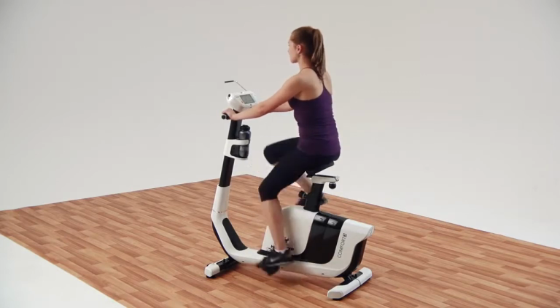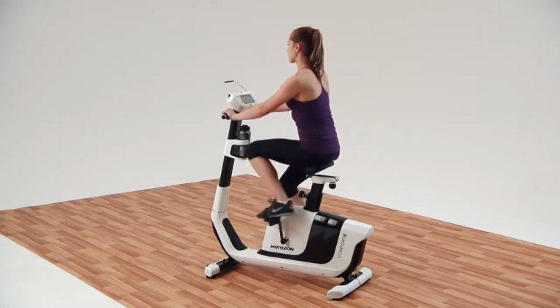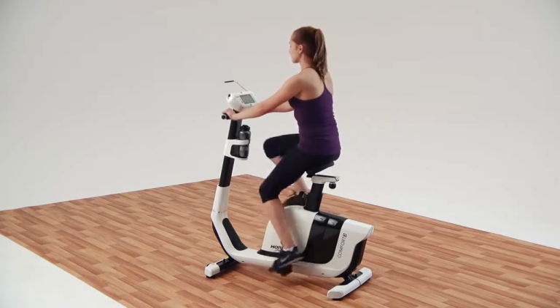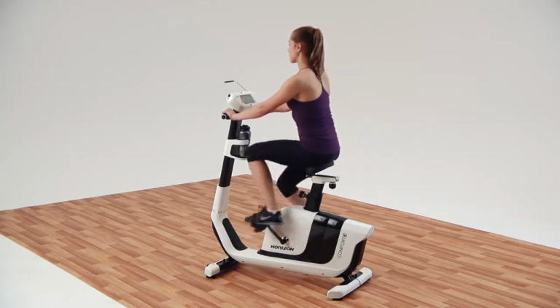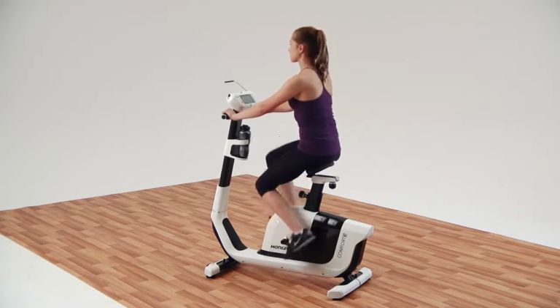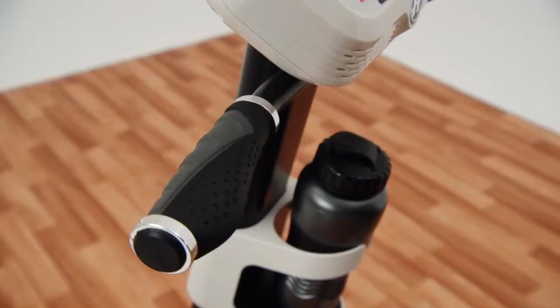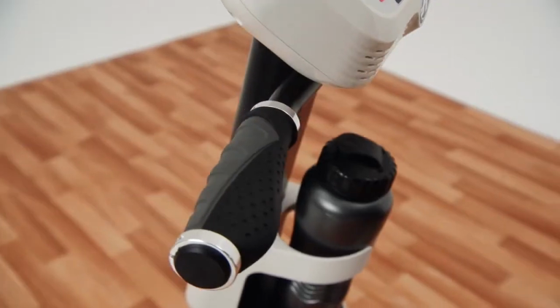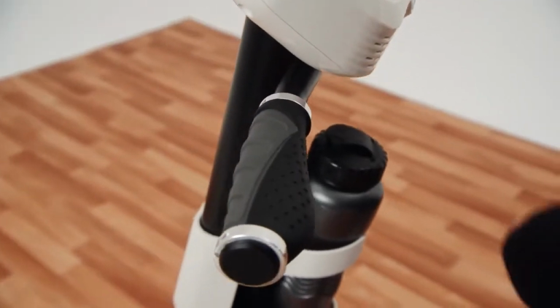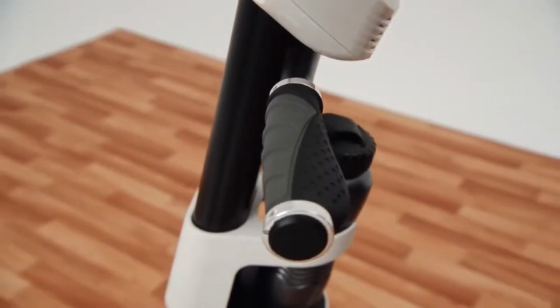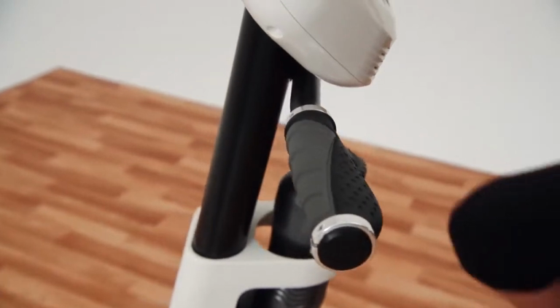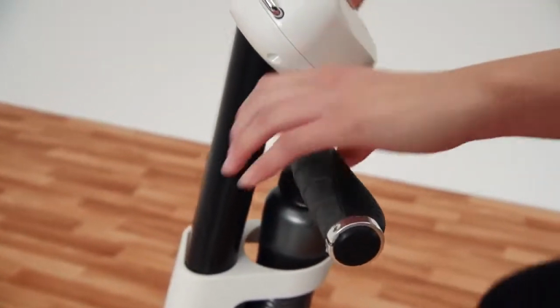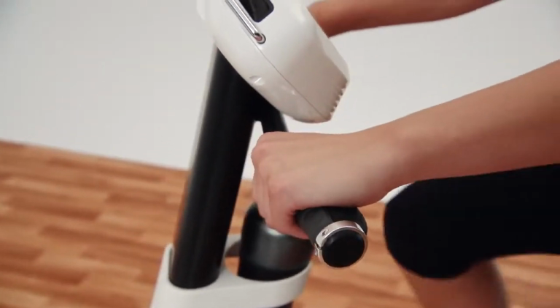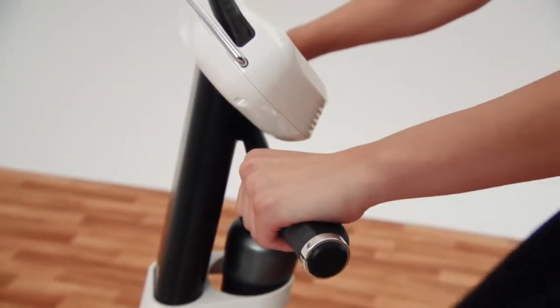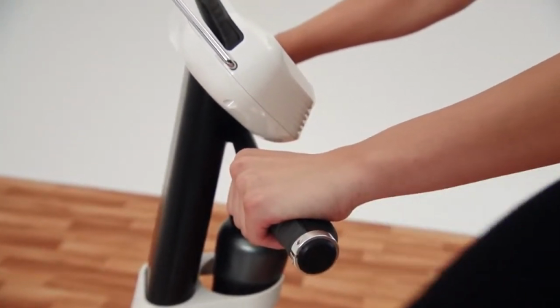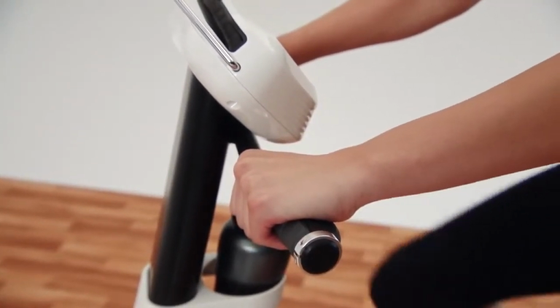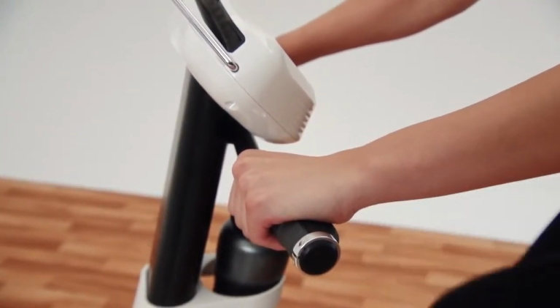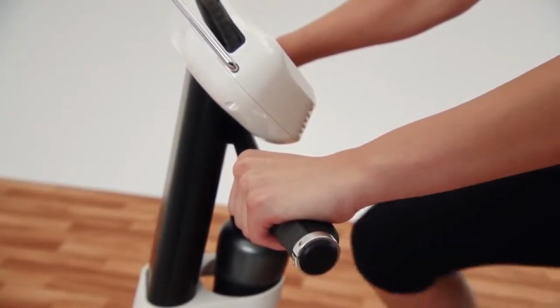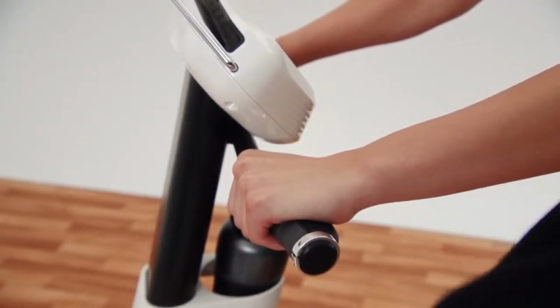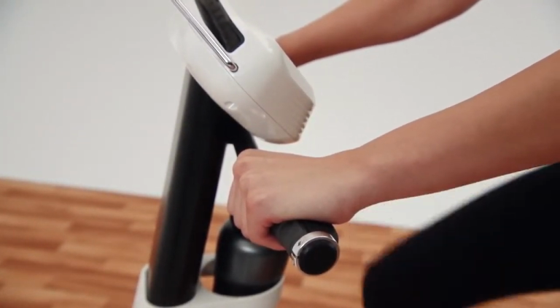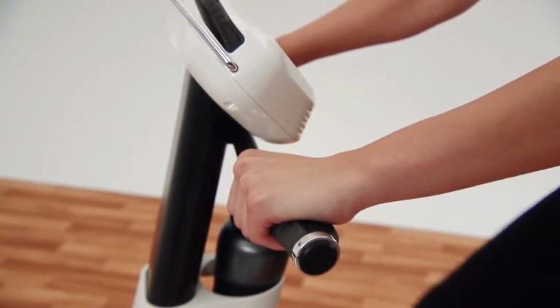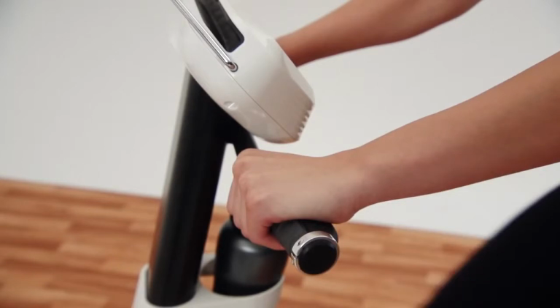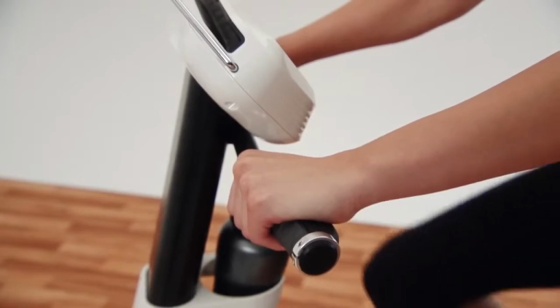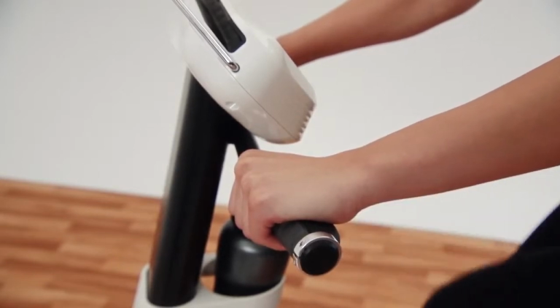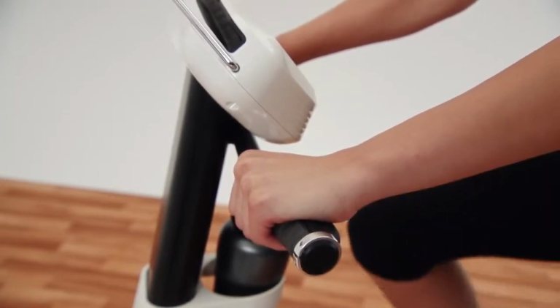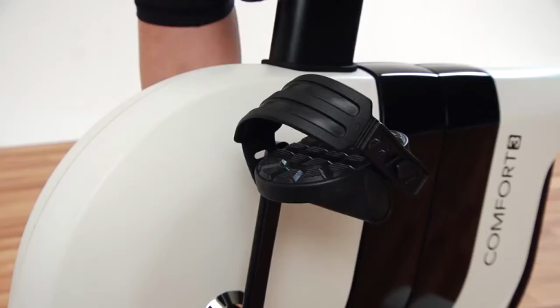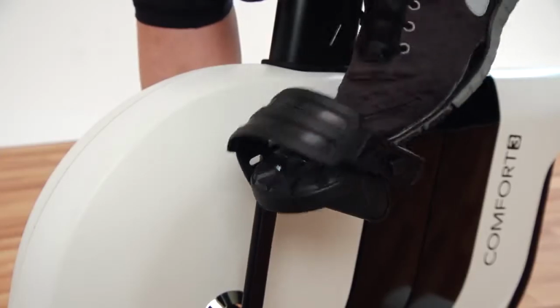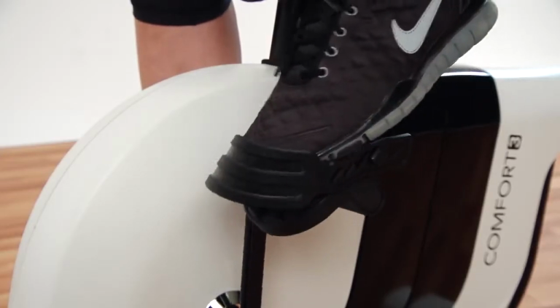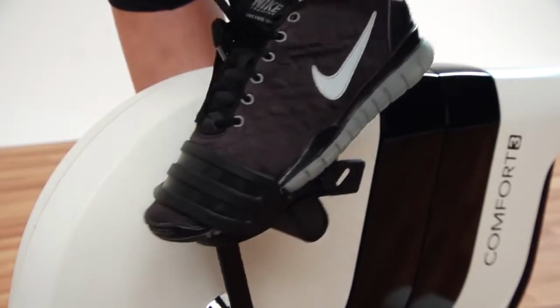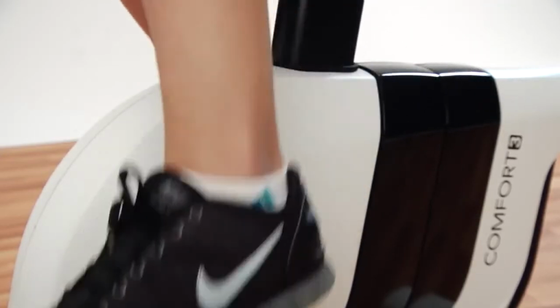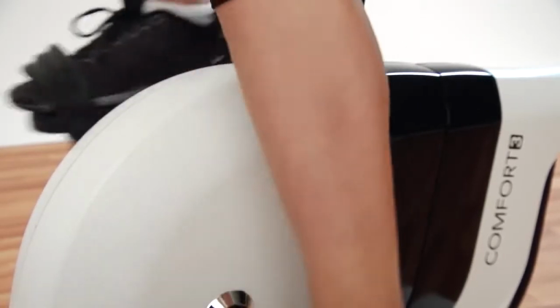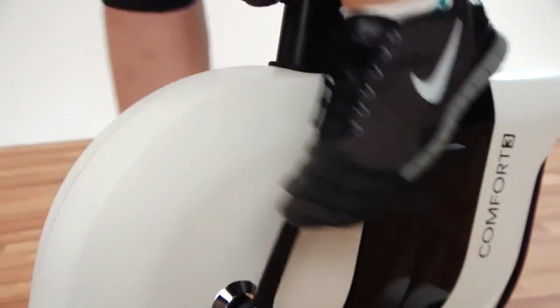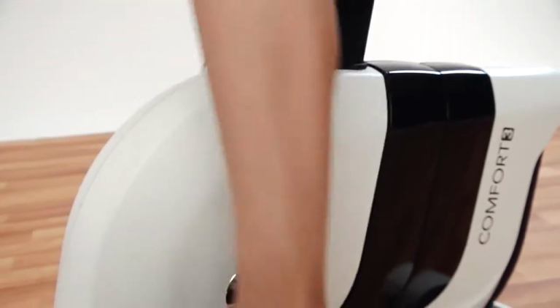The unique shape of our ergonomic grips naturally positions your hands so you don't experience any discomfort during or after your ride, while the self-balancing pedals with adjustable straps keep your feet secure.